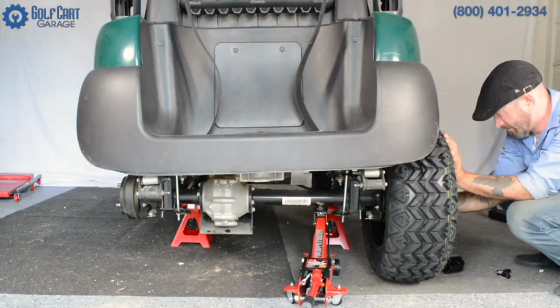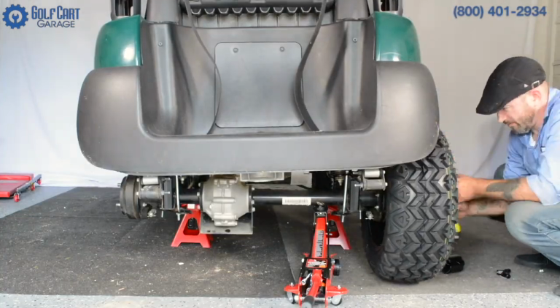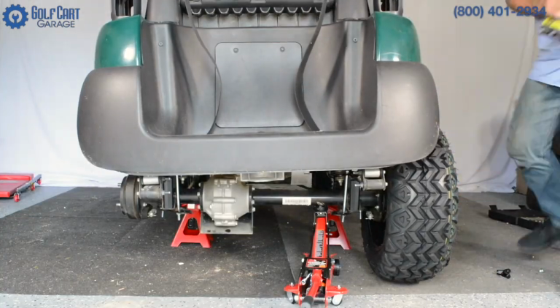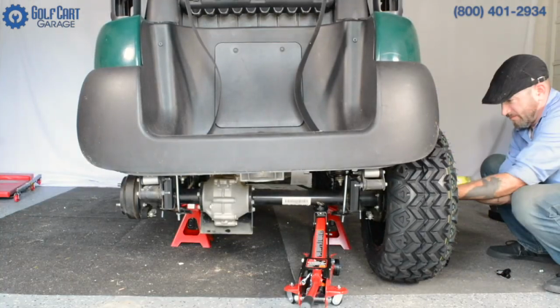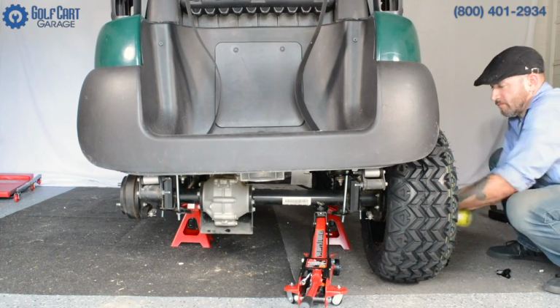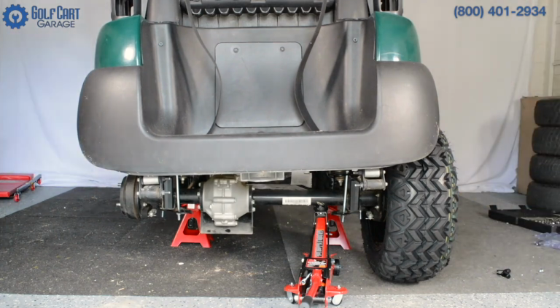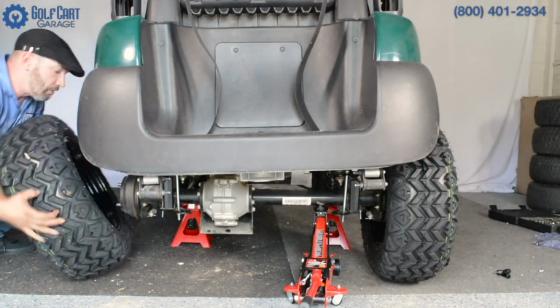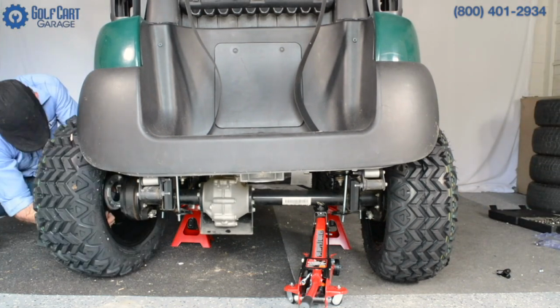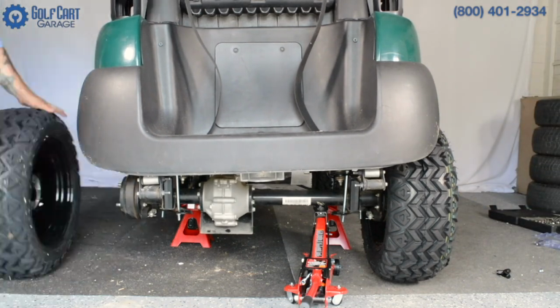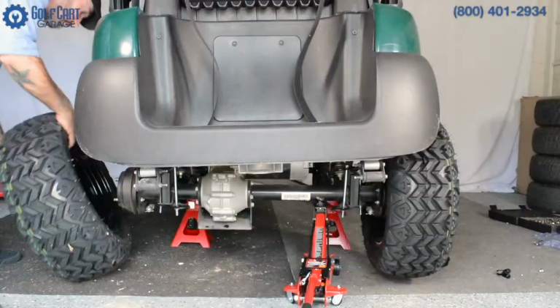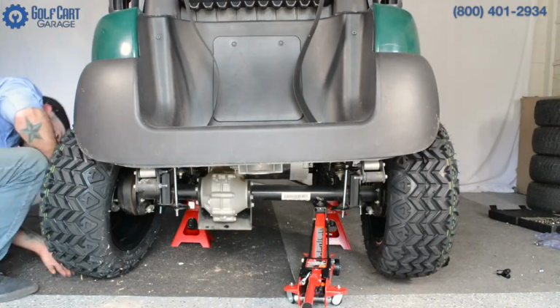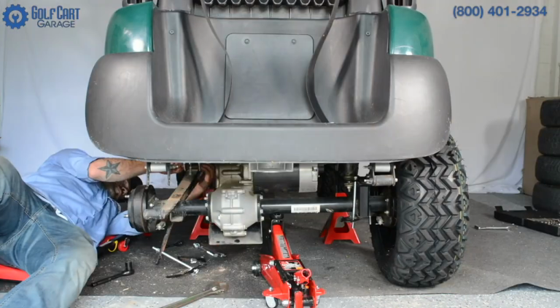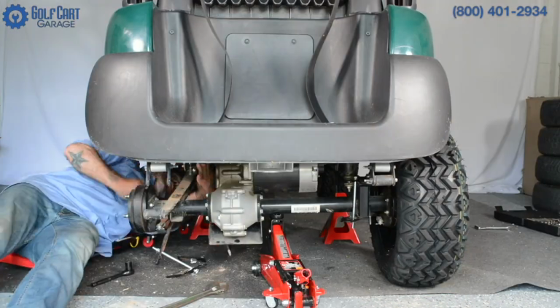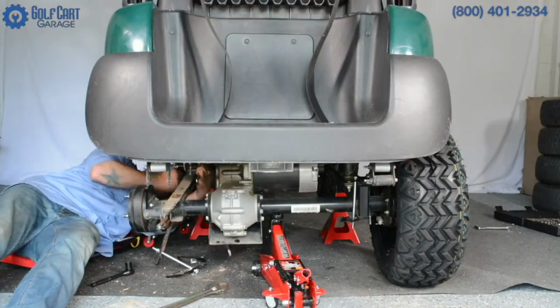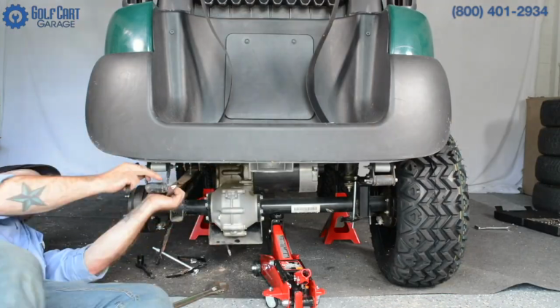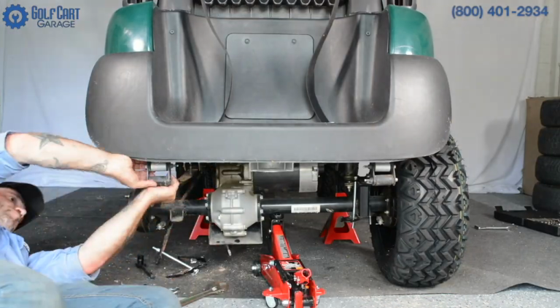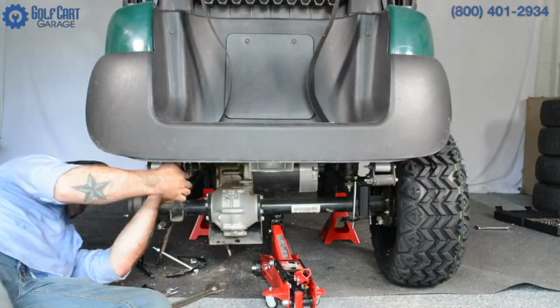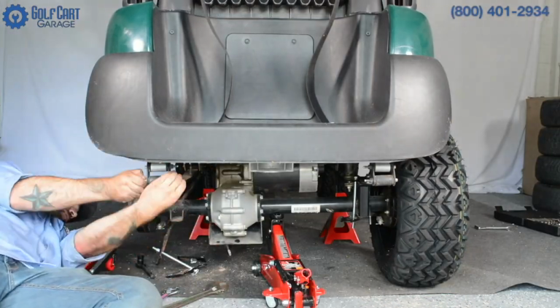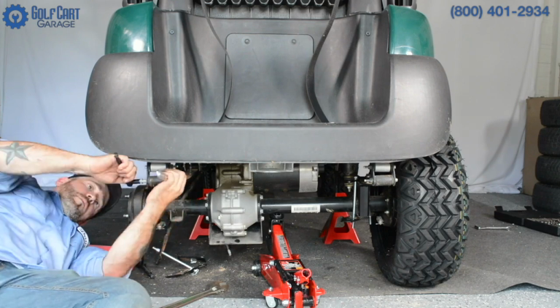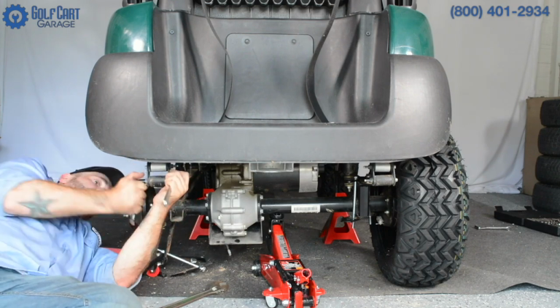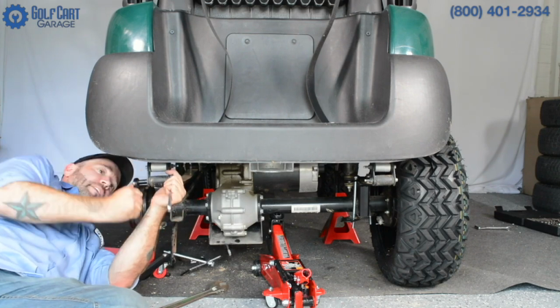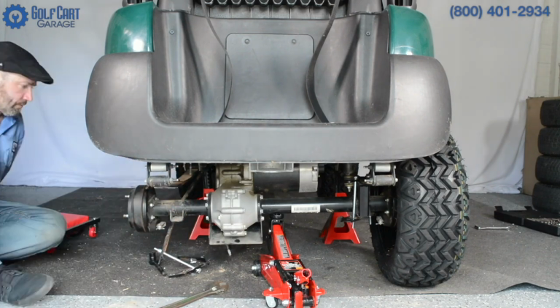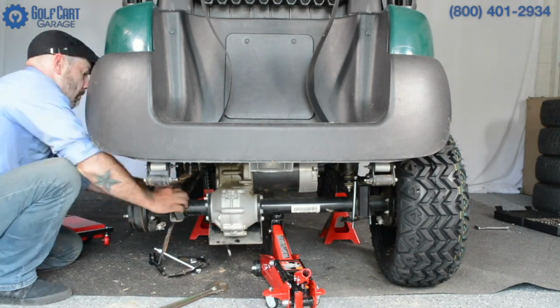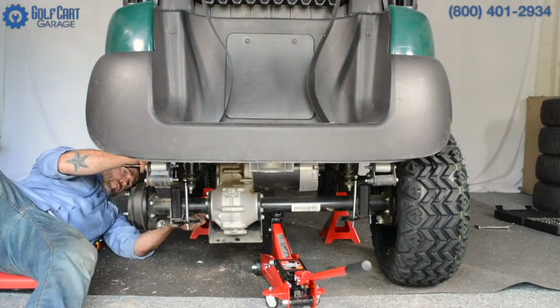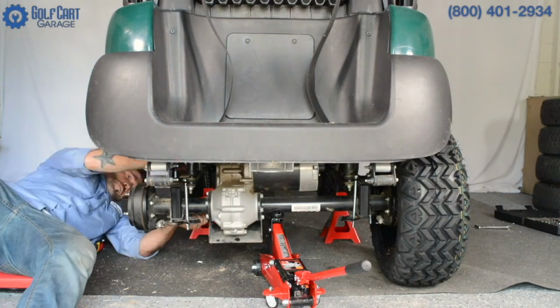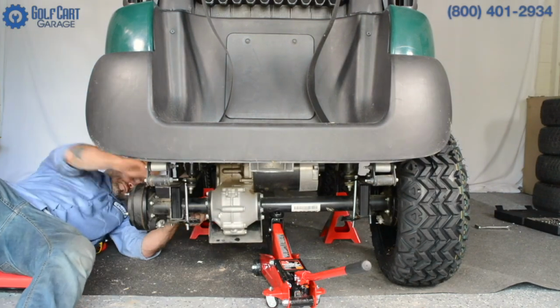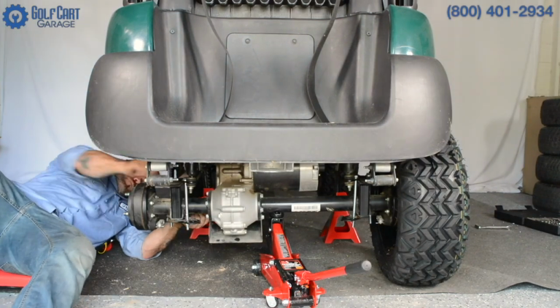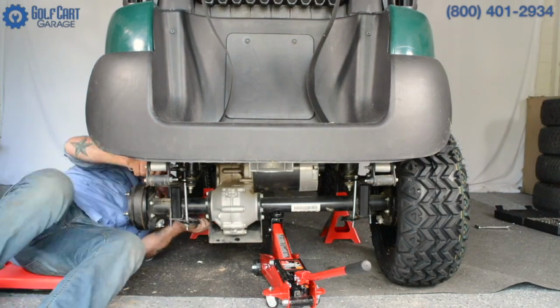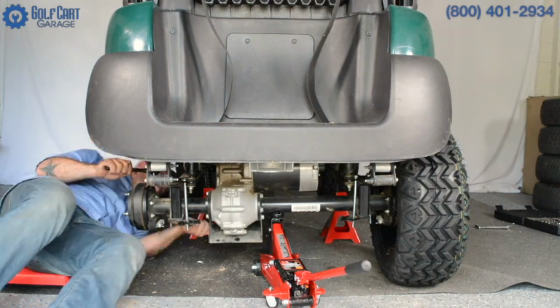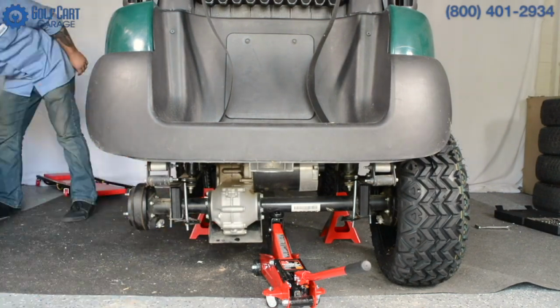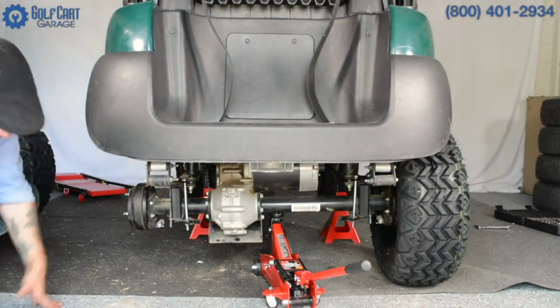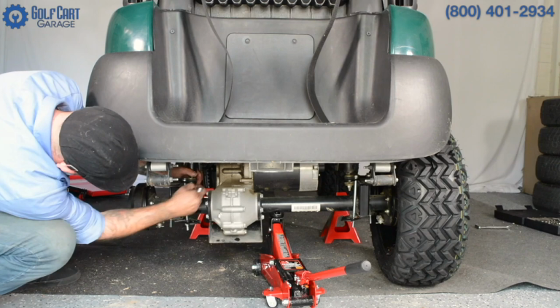If you've got a sharp eye, you may have even noticed that someone crept in while I wasn't looking and installed the driver-side leaf spring upside down here the first time, forcing me to reinstall to keep the rear tire from rubbing.